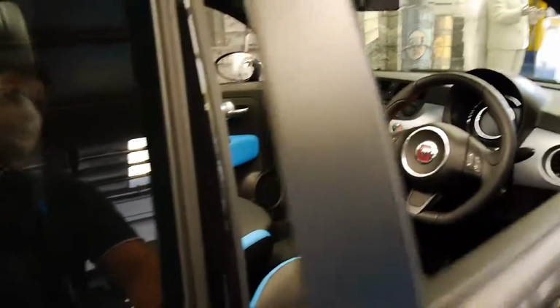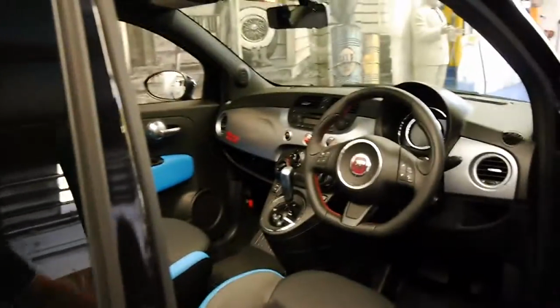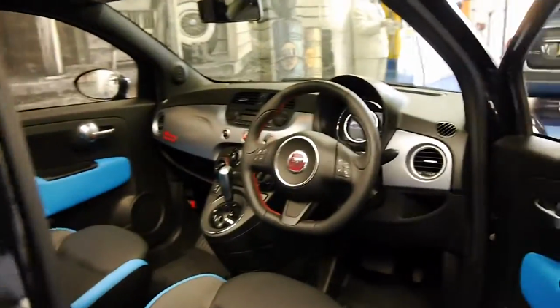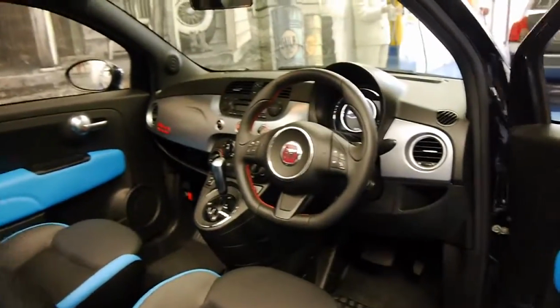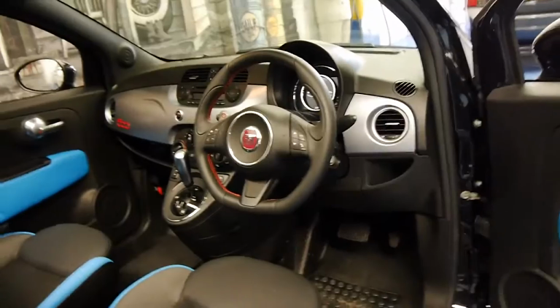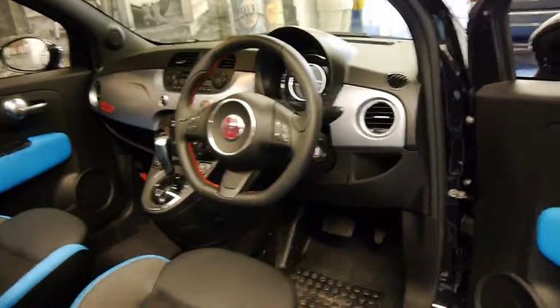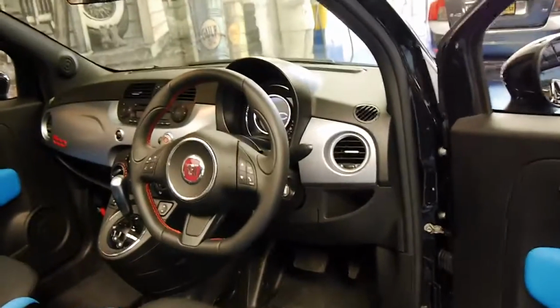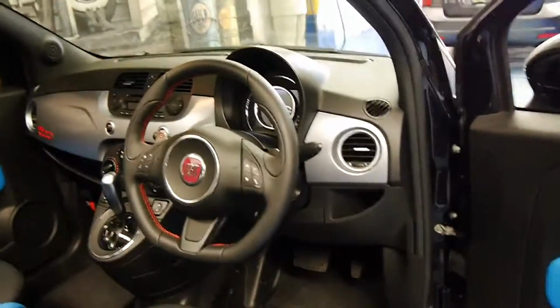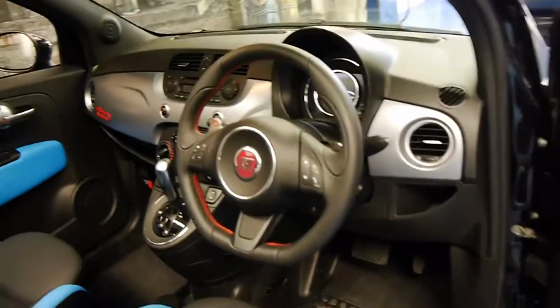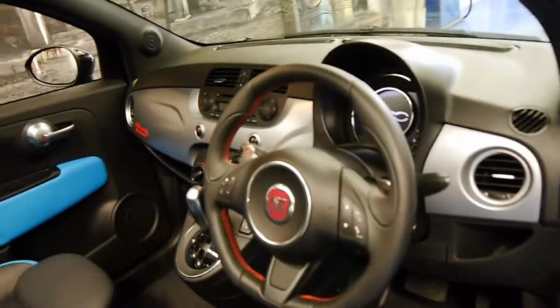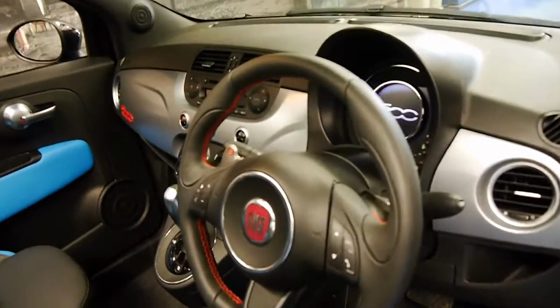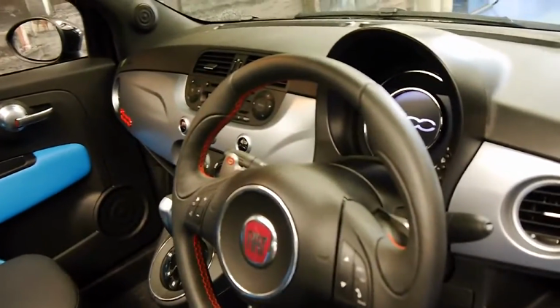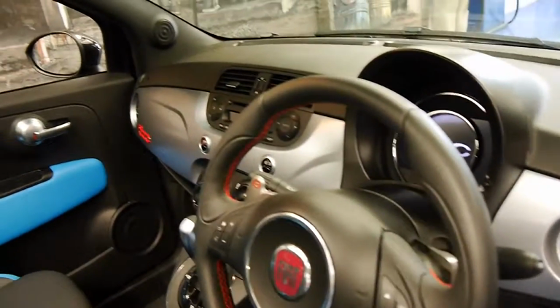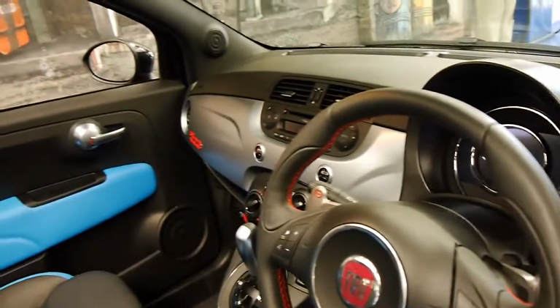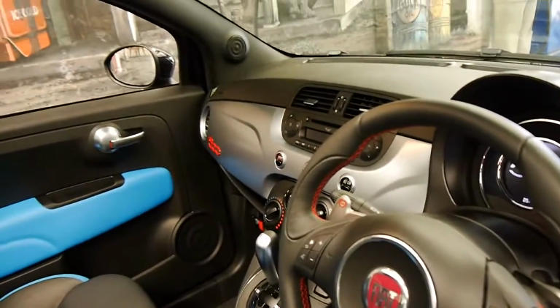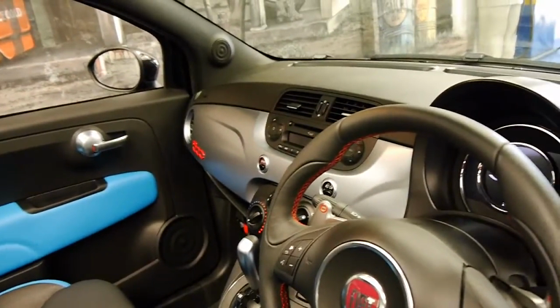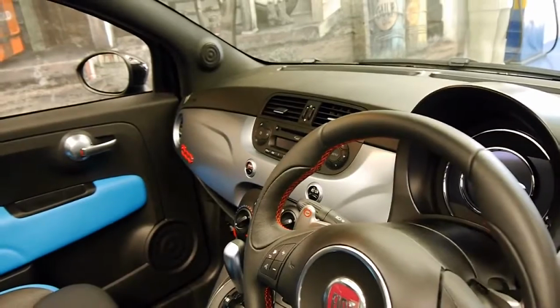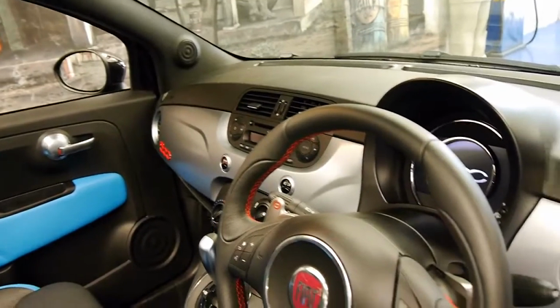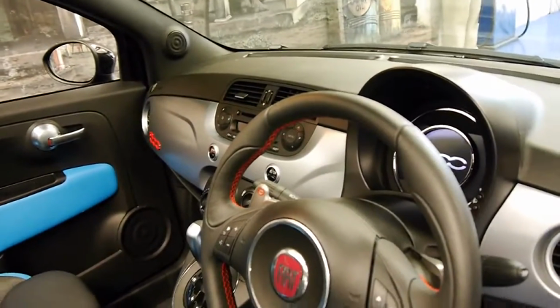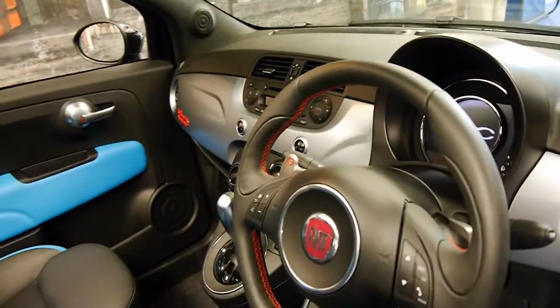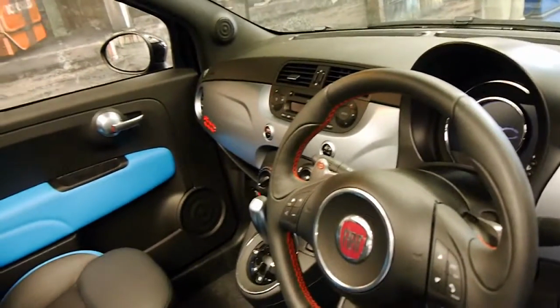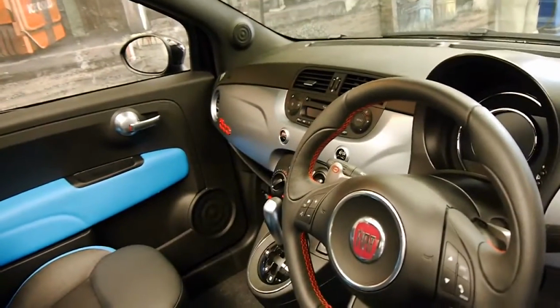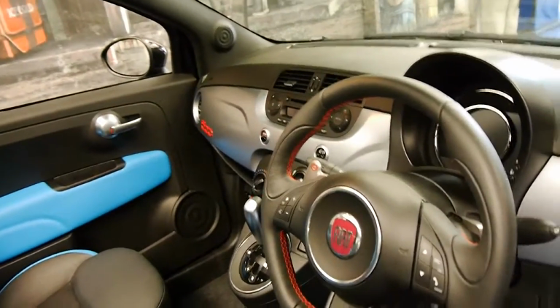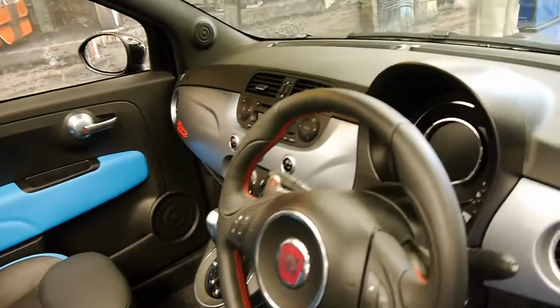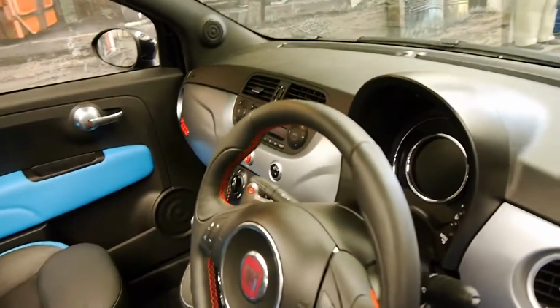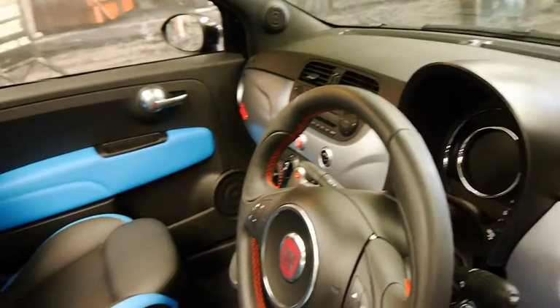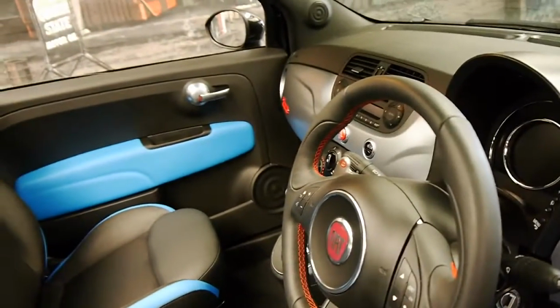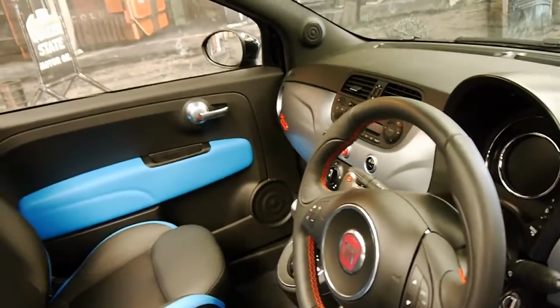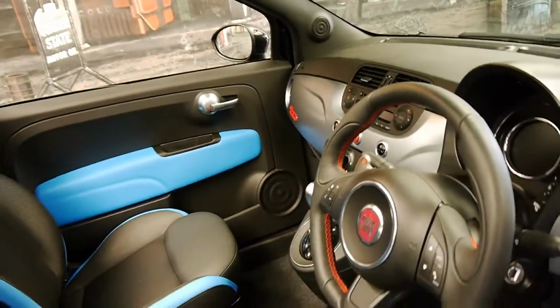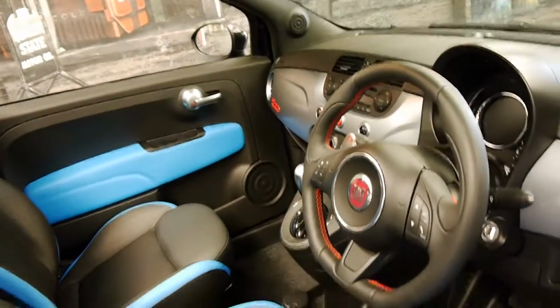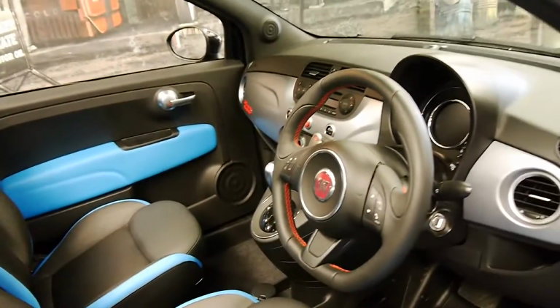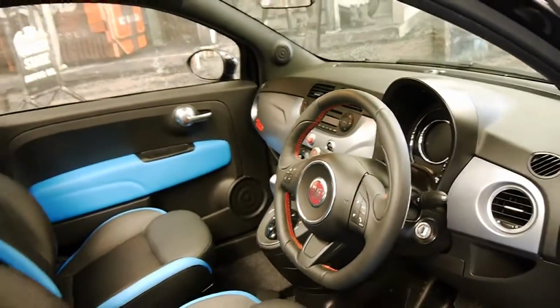It's black in colour with charcoal interior. It comes with all its books and keys. The next service isn't even due until 15,000 kilometres next year.